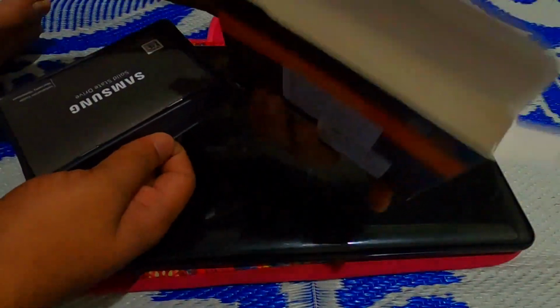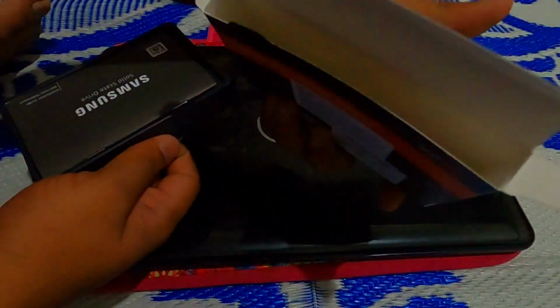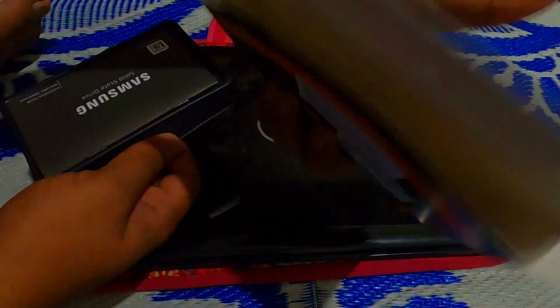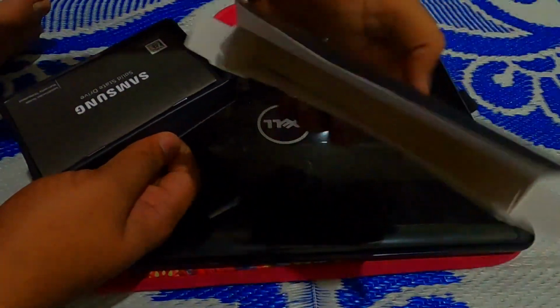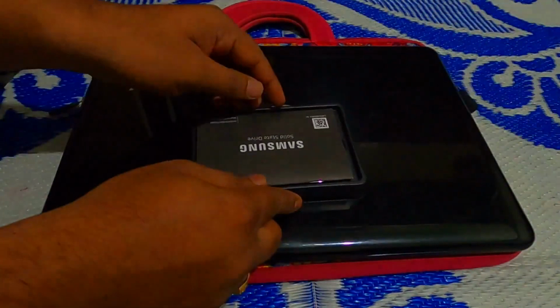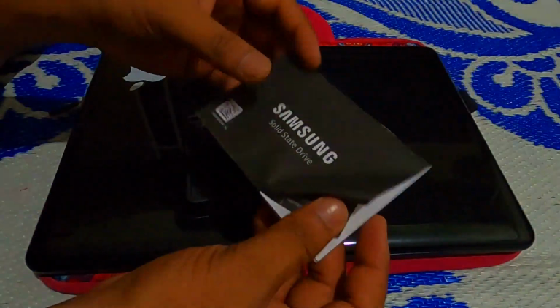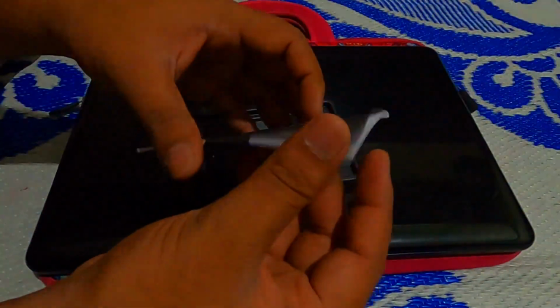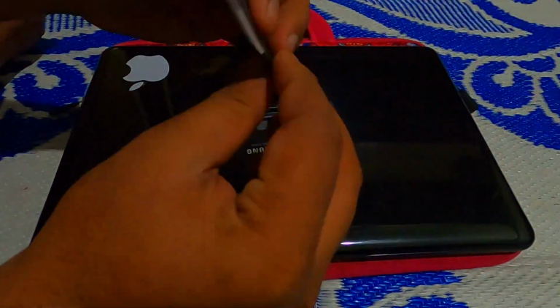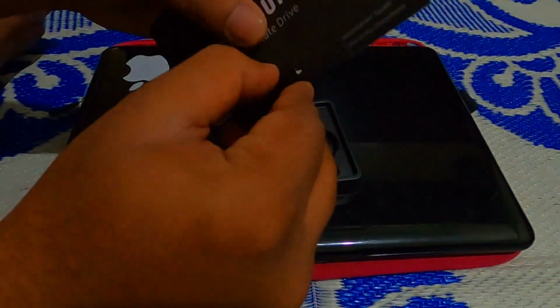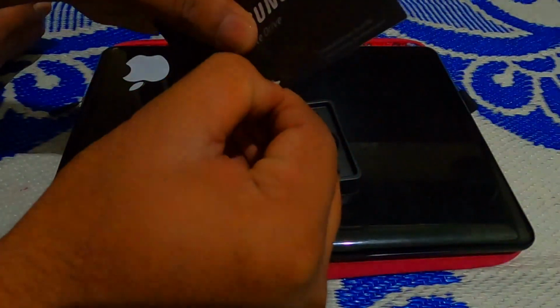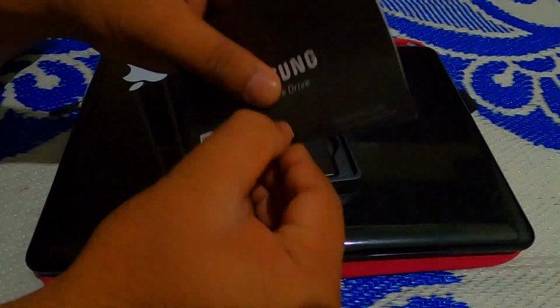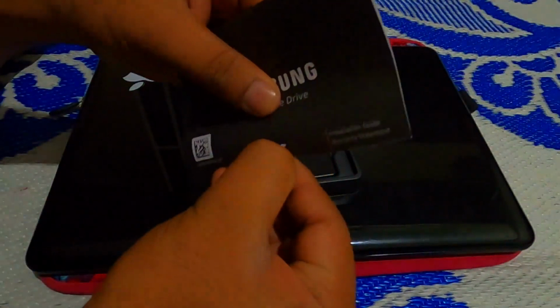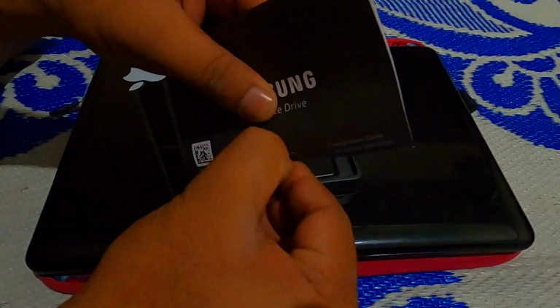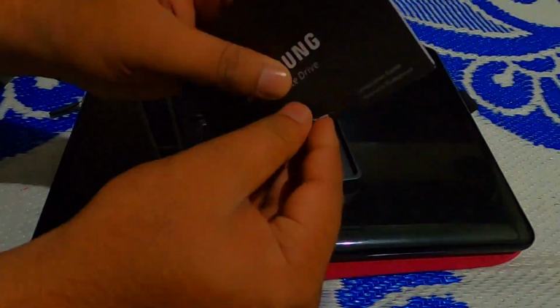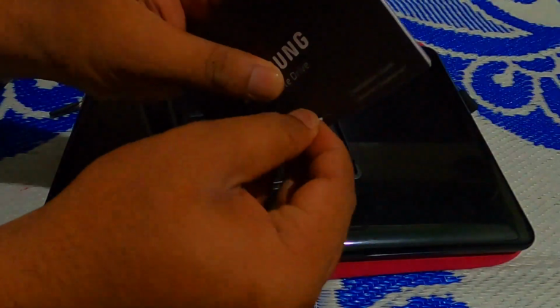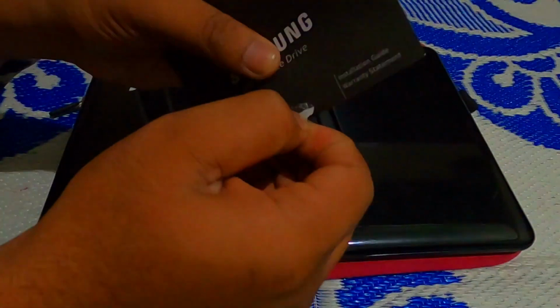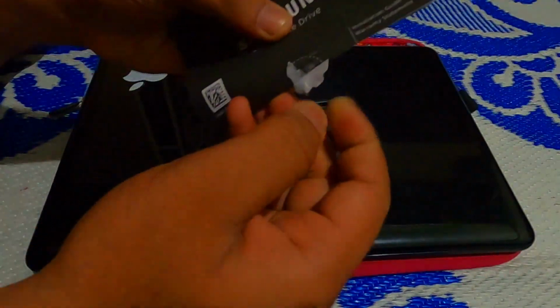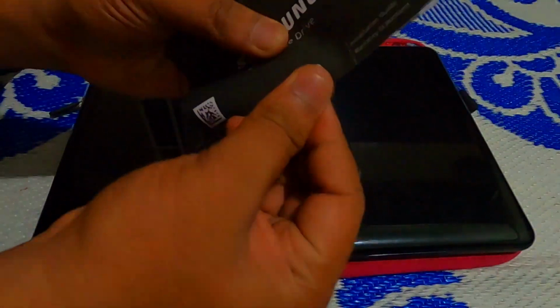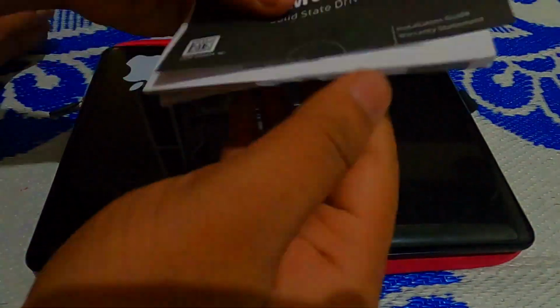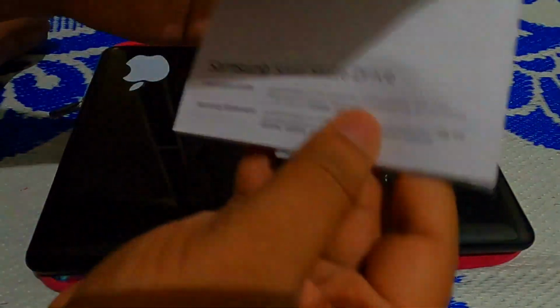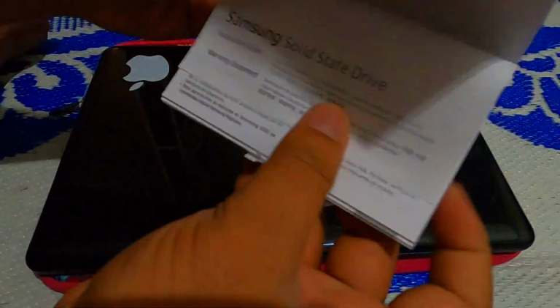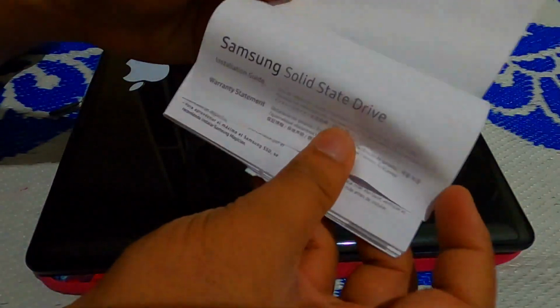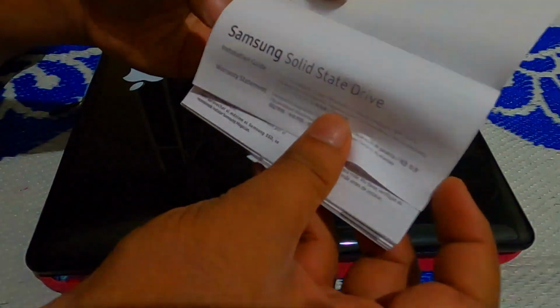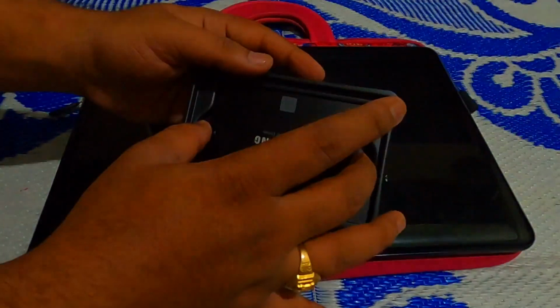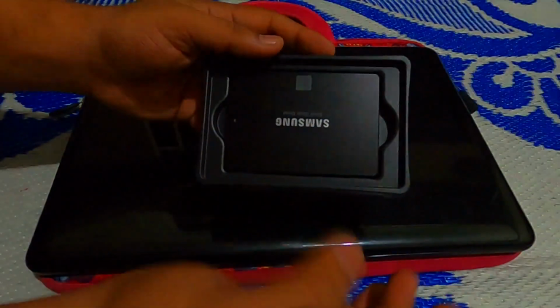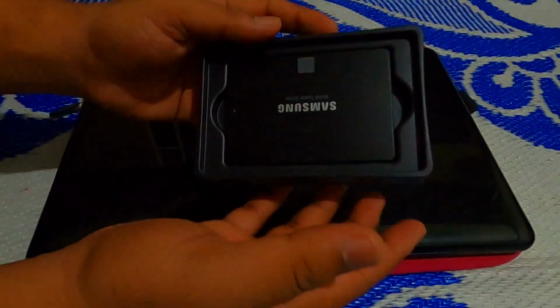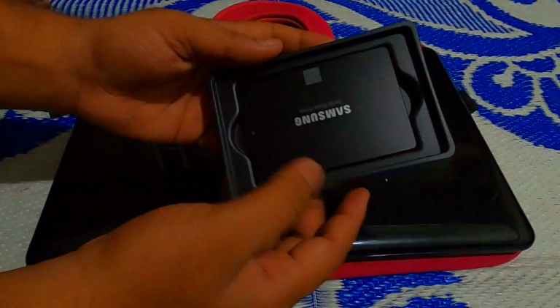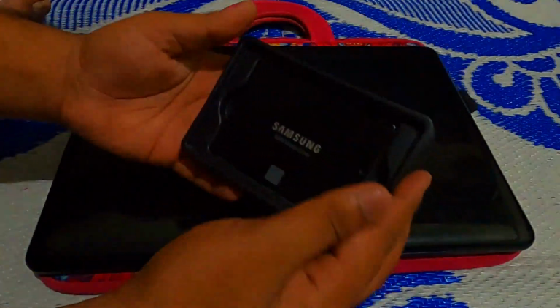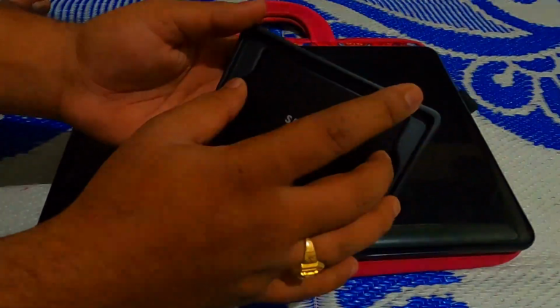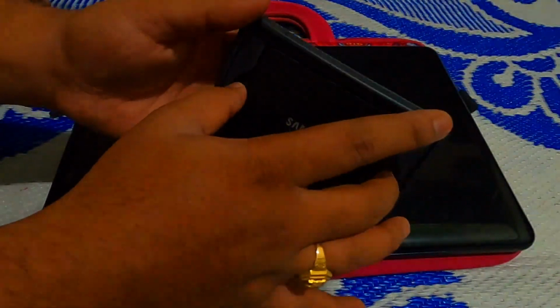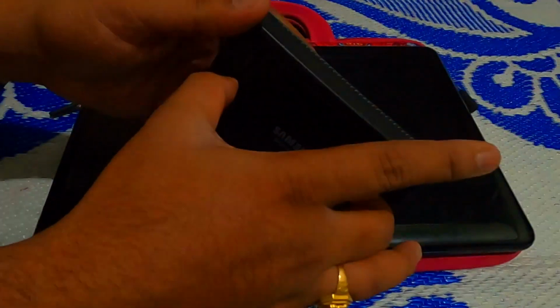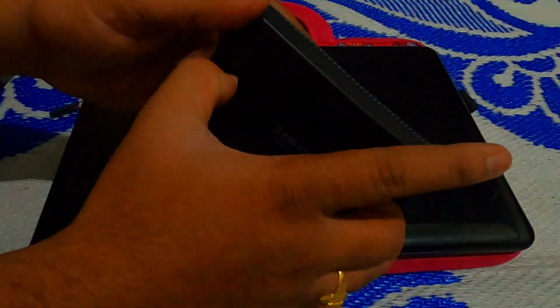There's nothing else inside this box except the owner's manual, which also has a seal — that's a bit strange. And here is our main device: the Samsung solid state drive.